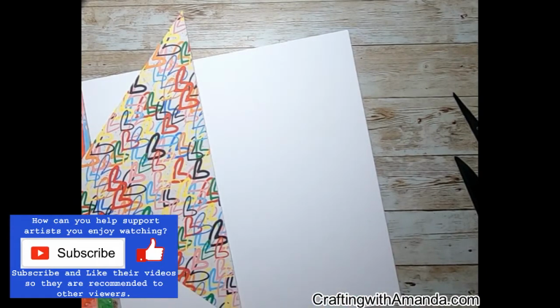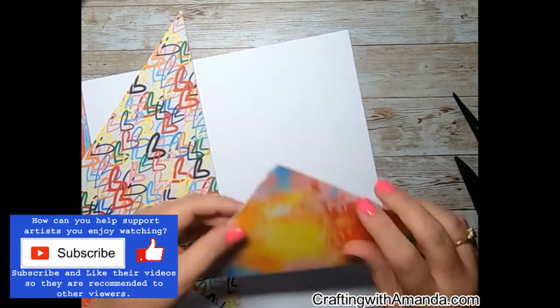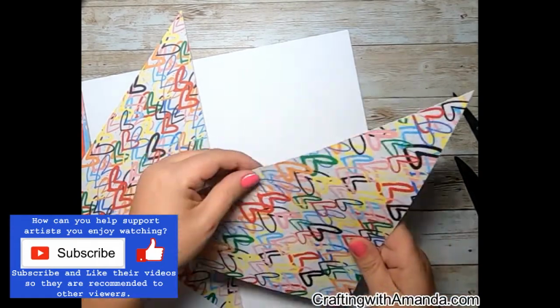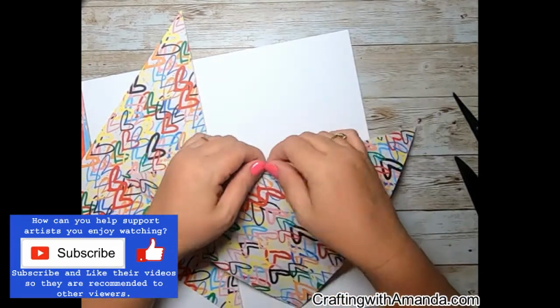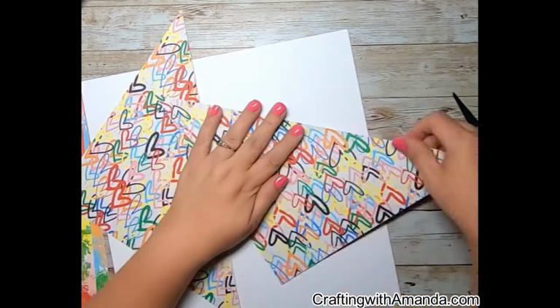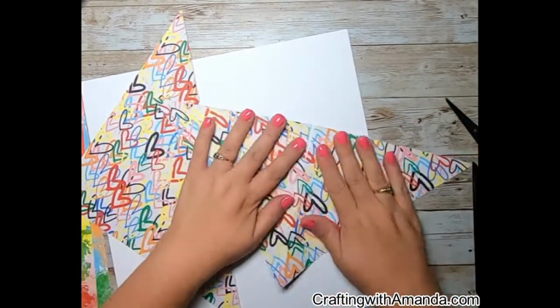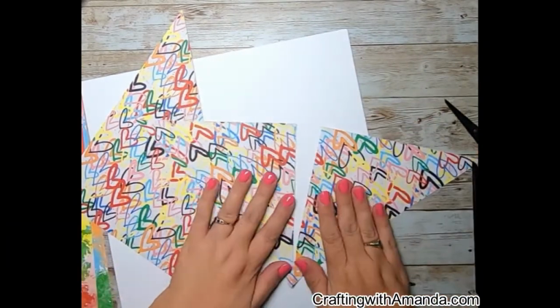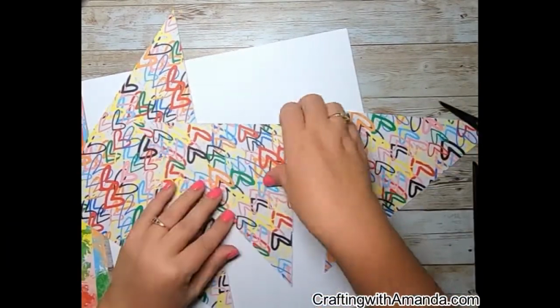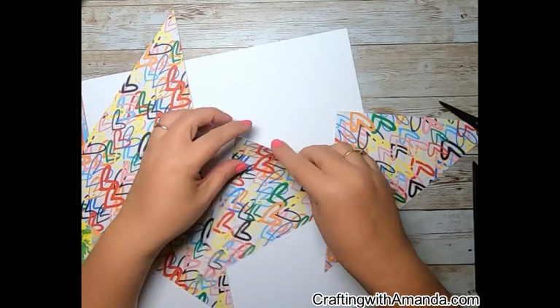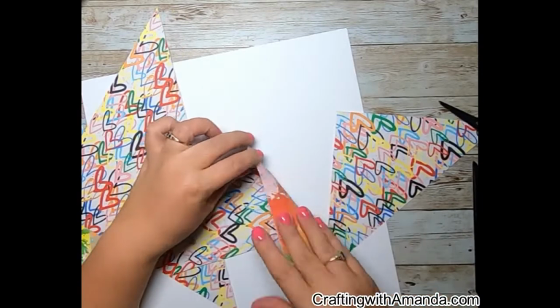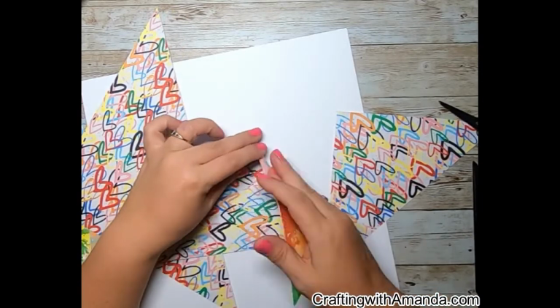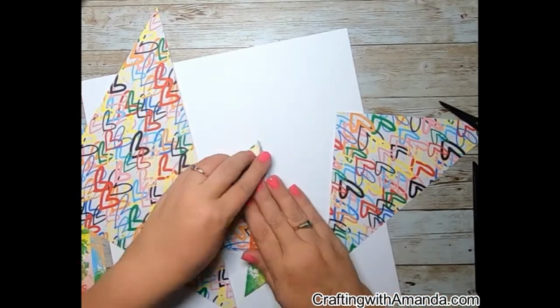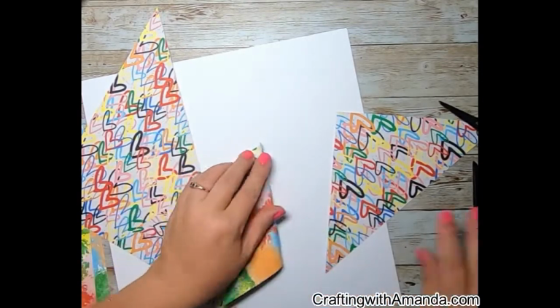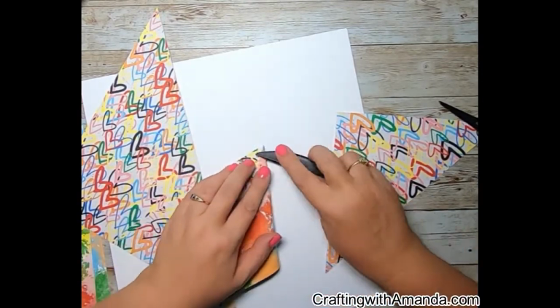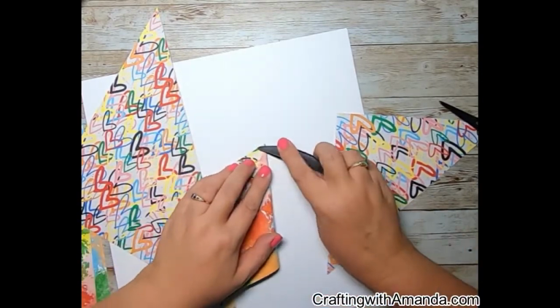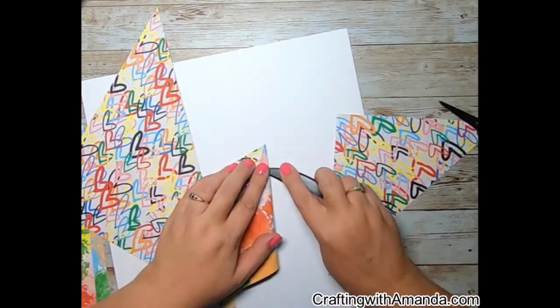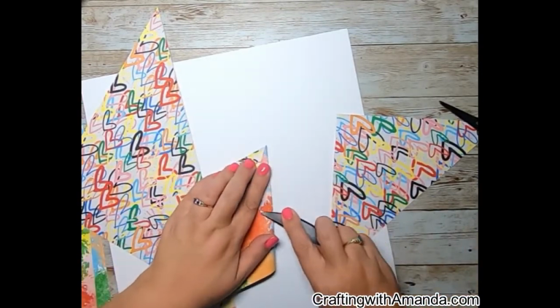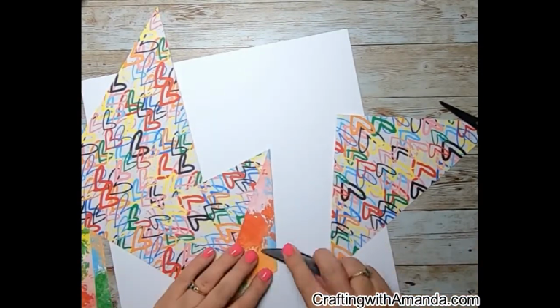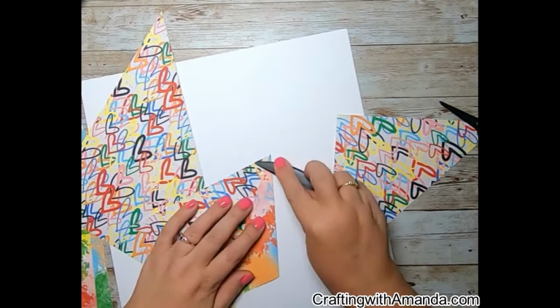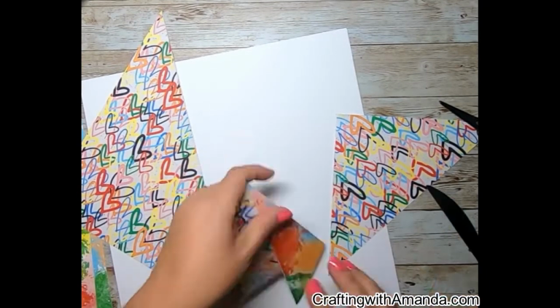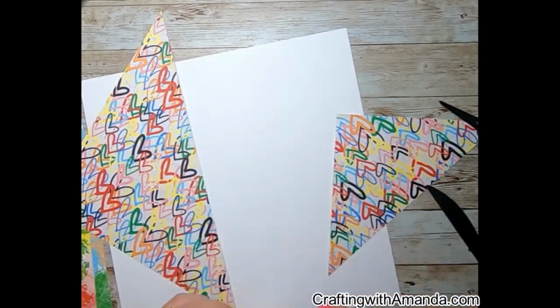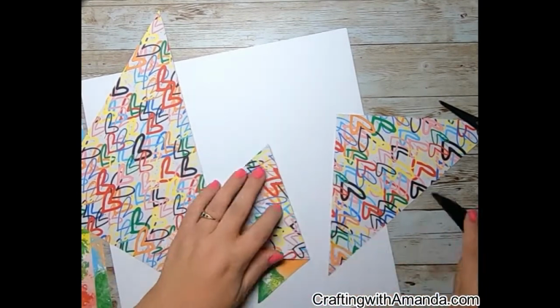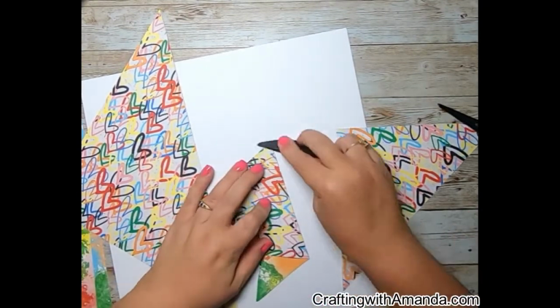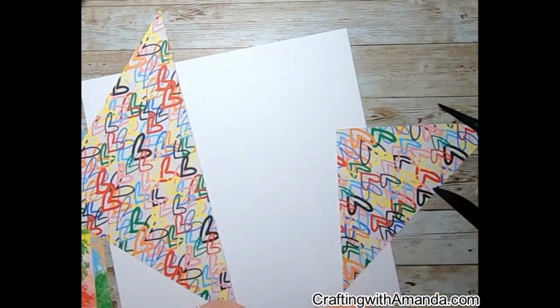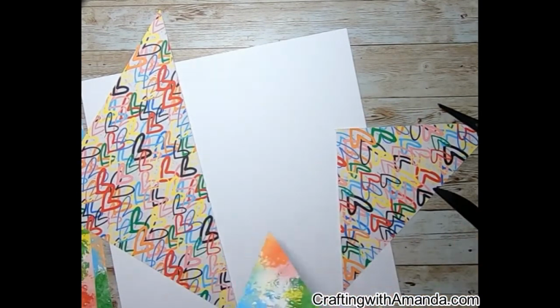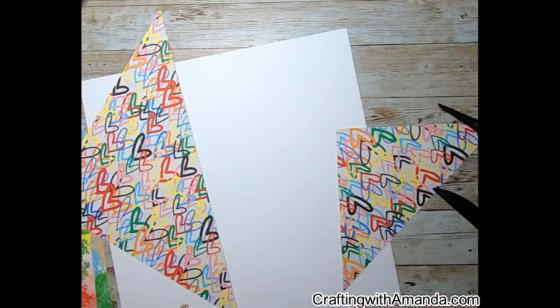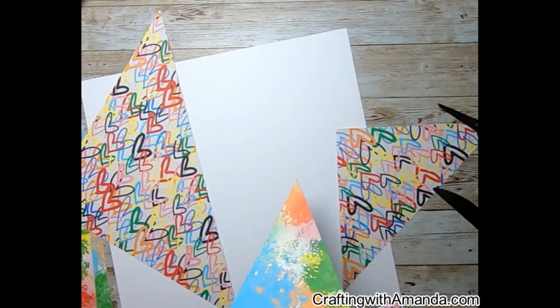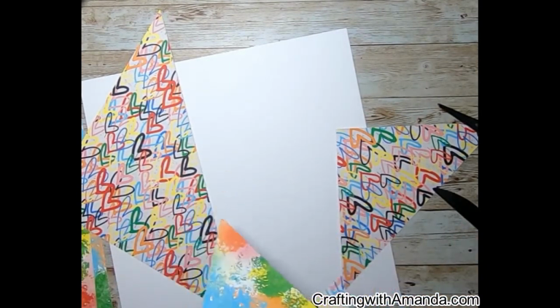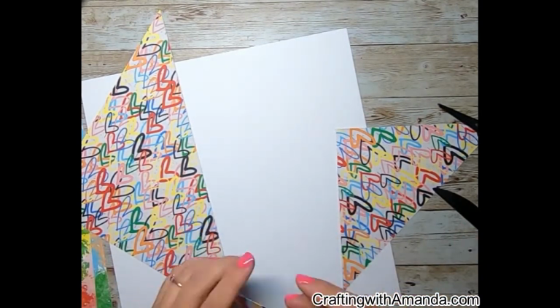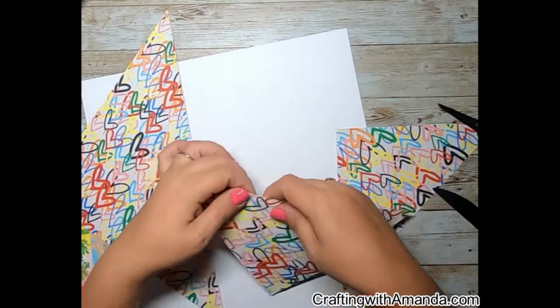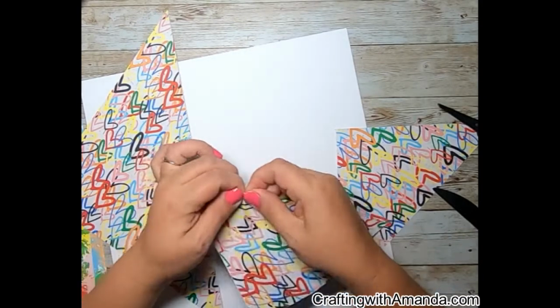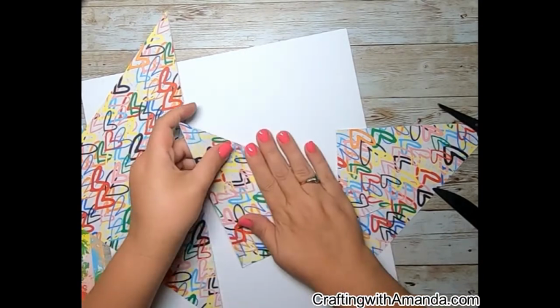Take your square and fold it along the diagonal so you now have a triangle. Then fold that triangle into one, two, three, four pieces. Those become the rays of your sunshine.